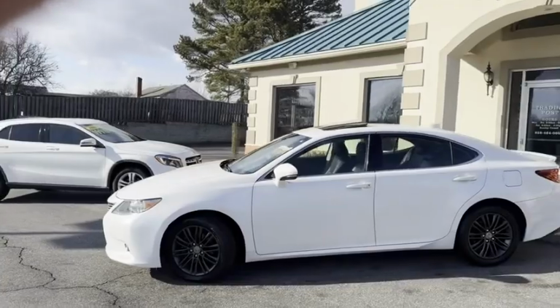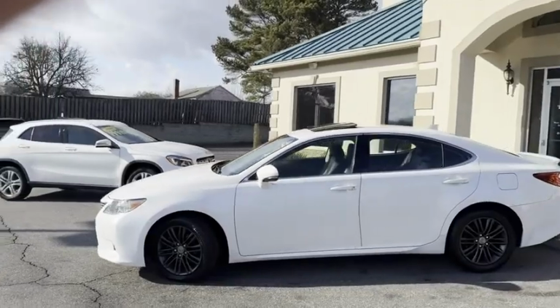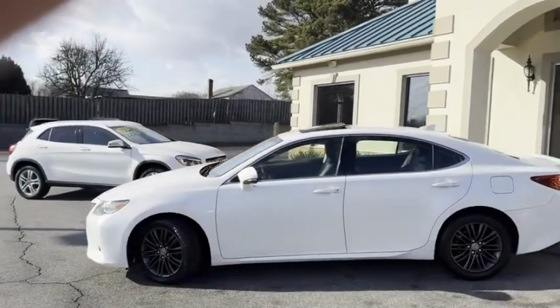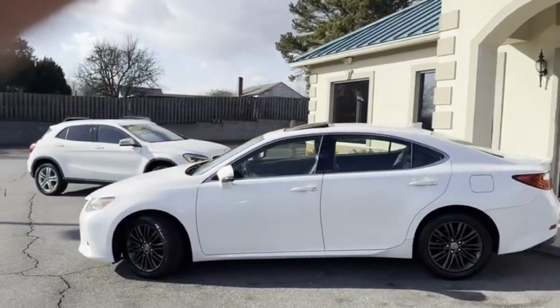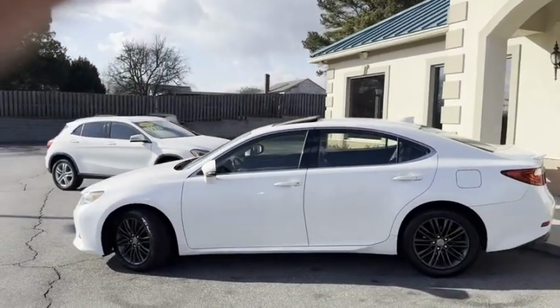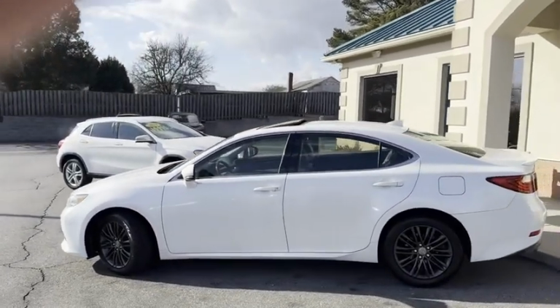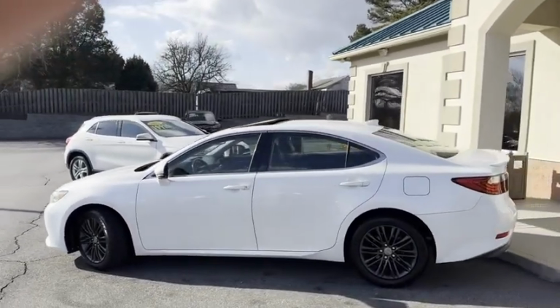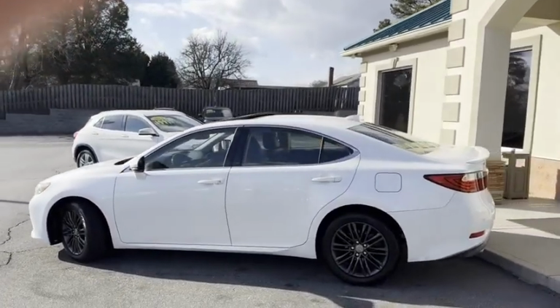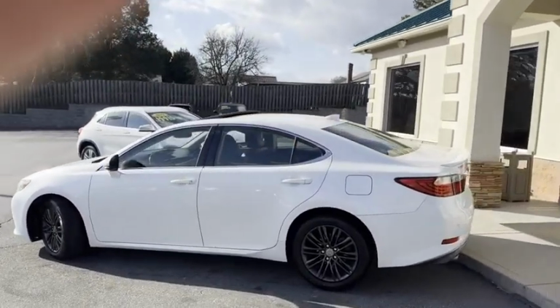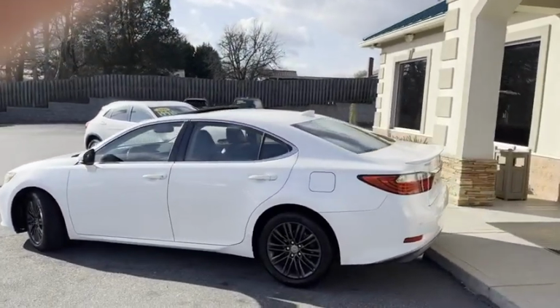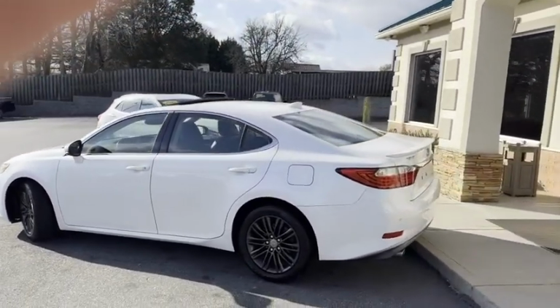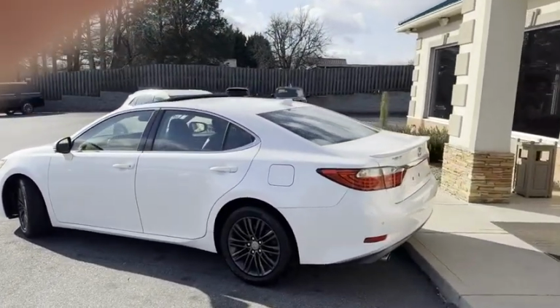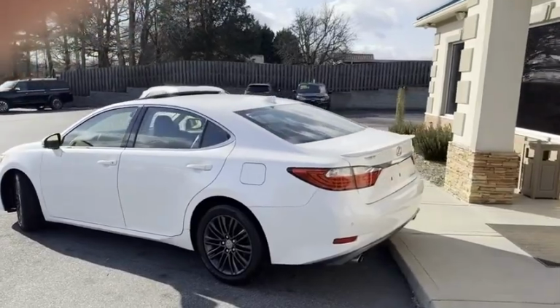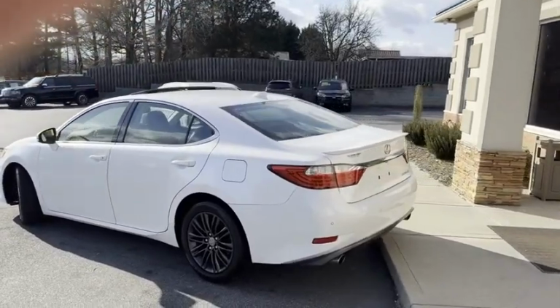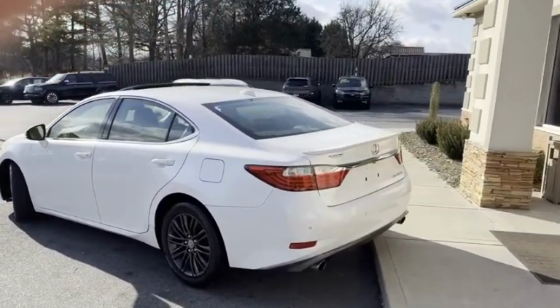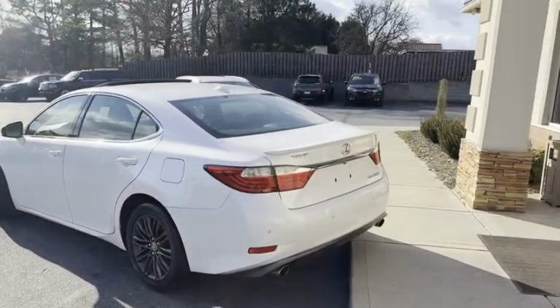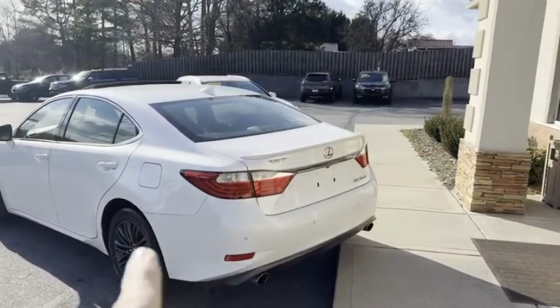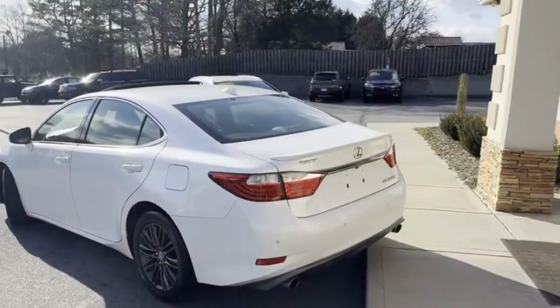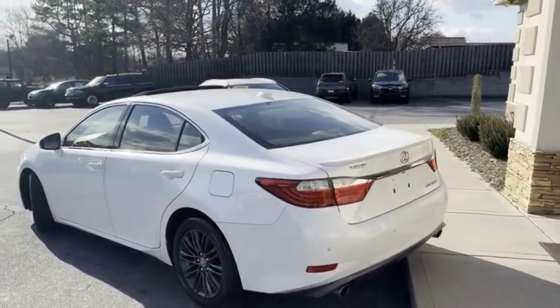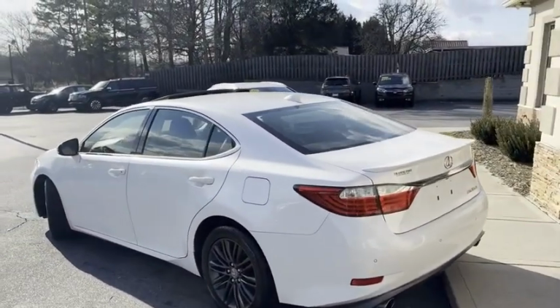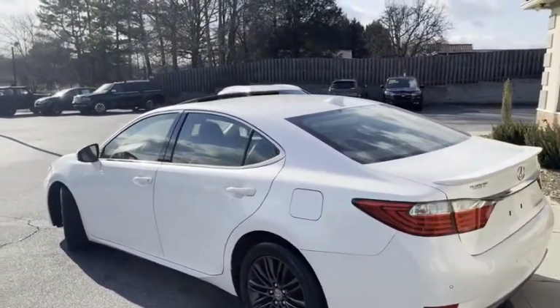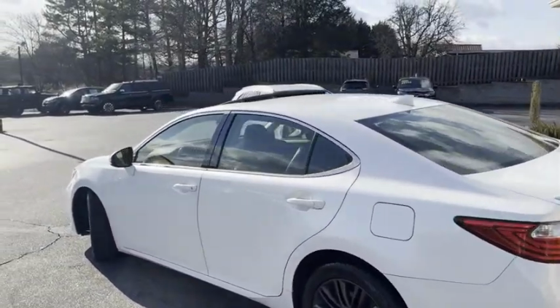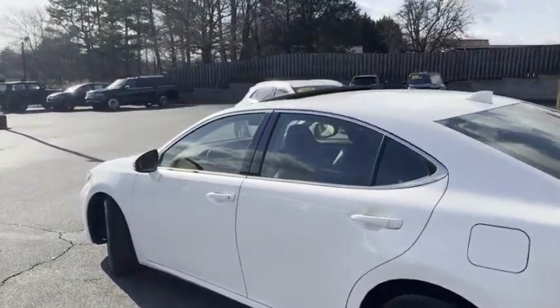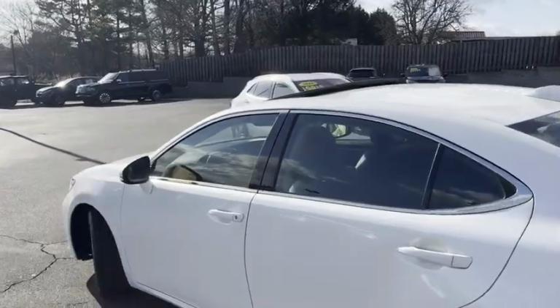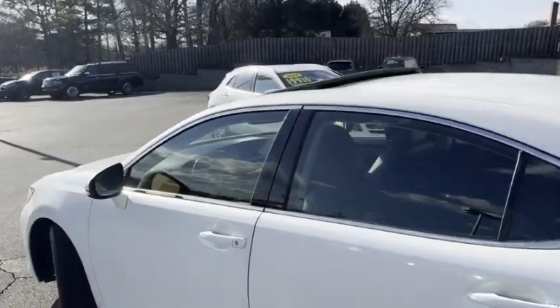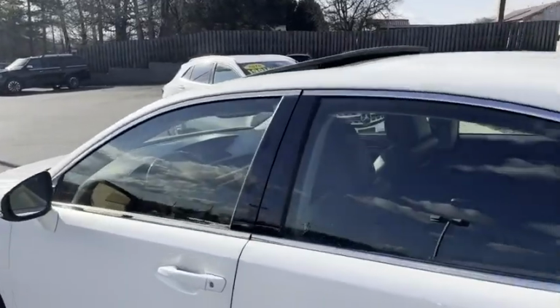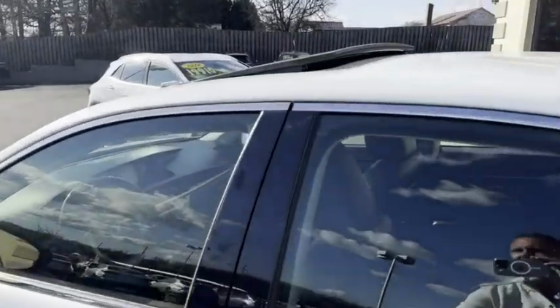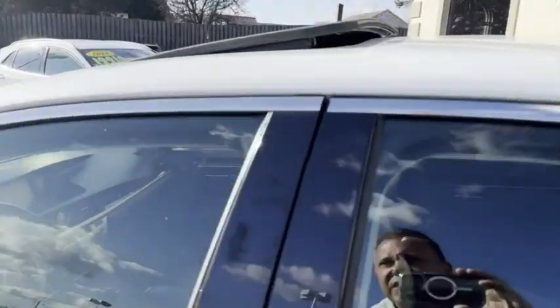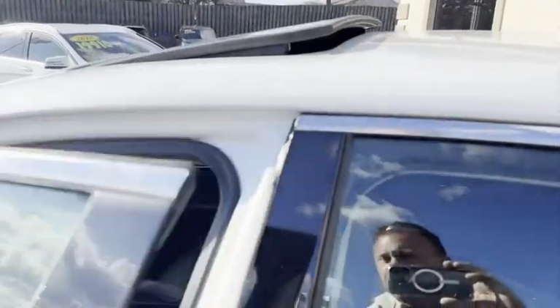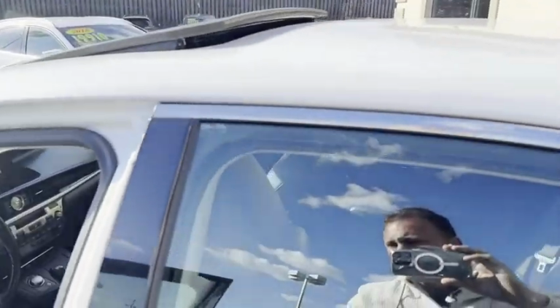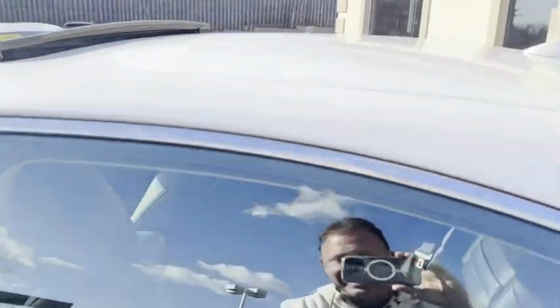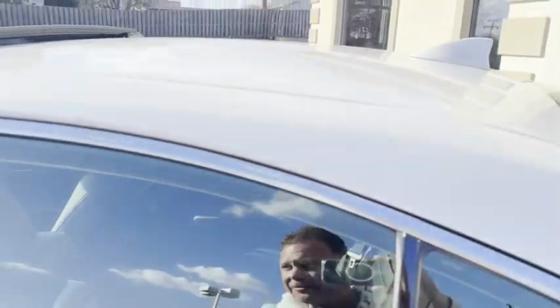Brand new tires all the way around, Carfax certified. It does have the backup camera, fine line spoiler, and backup sensors — no reason to hit anything here. It's got blind spot monitoring, heated seats, cooled seats, and navigation.